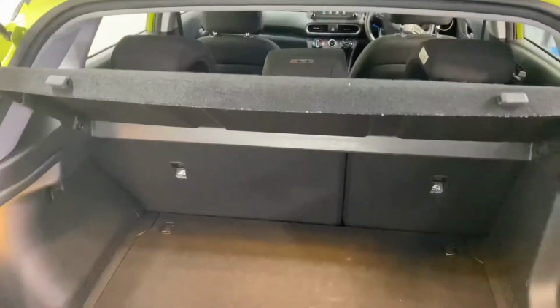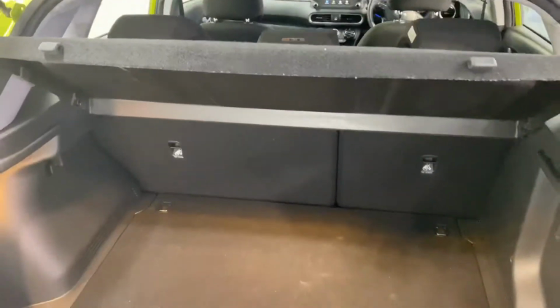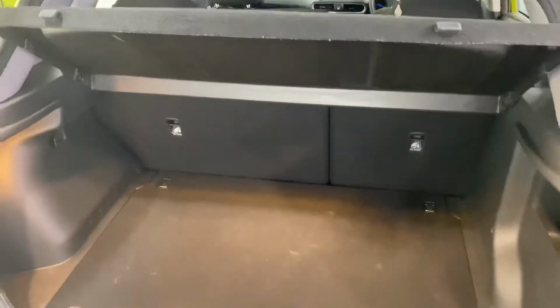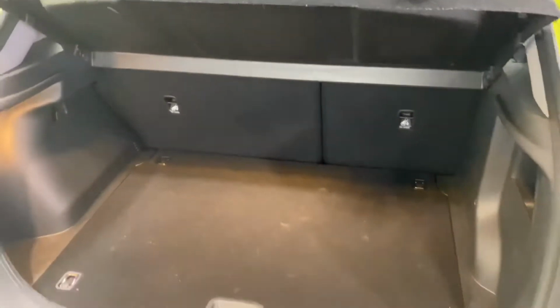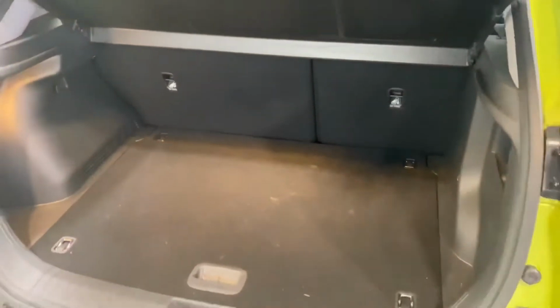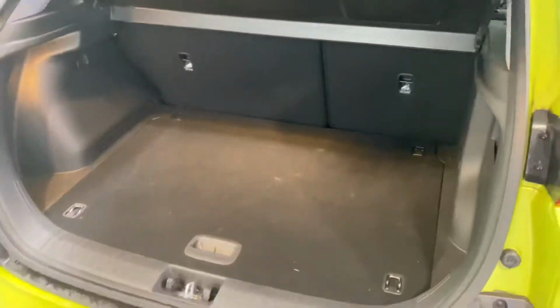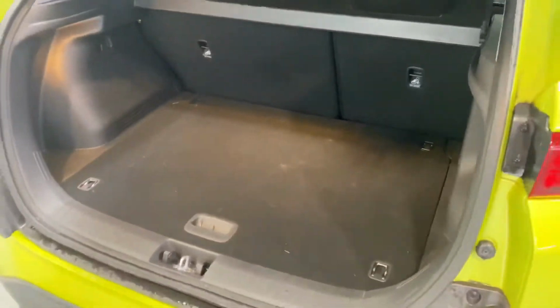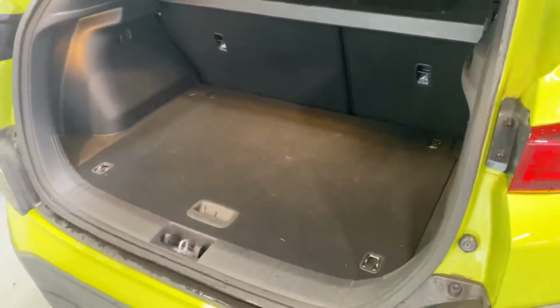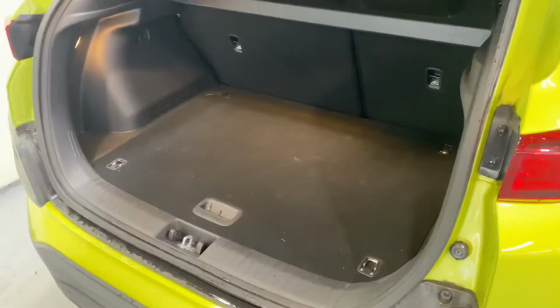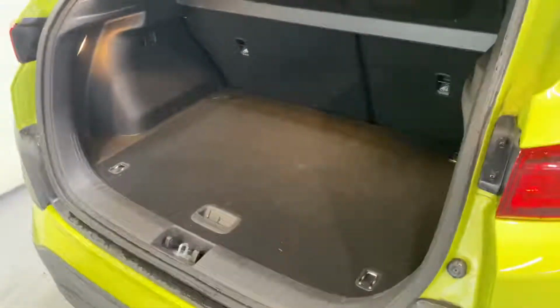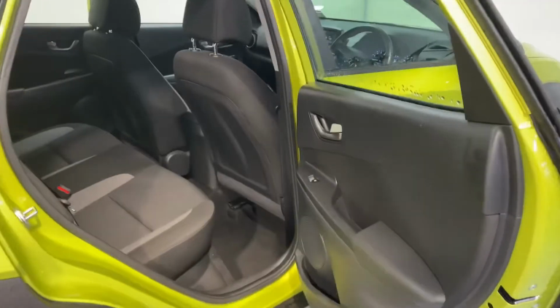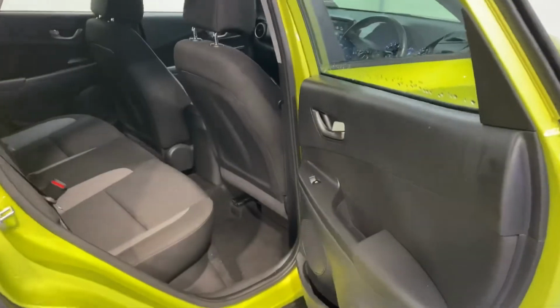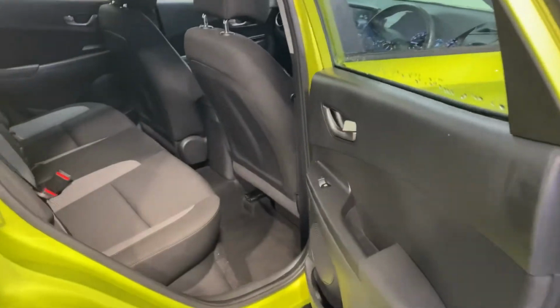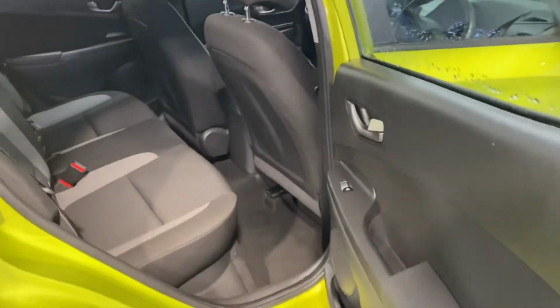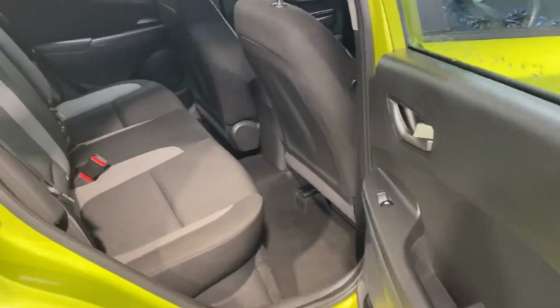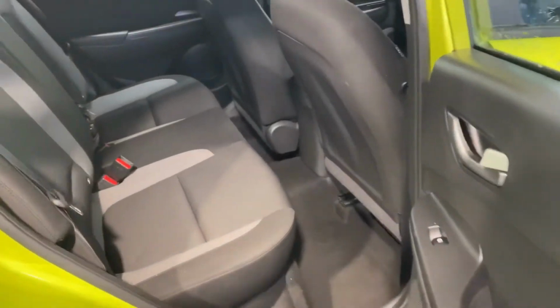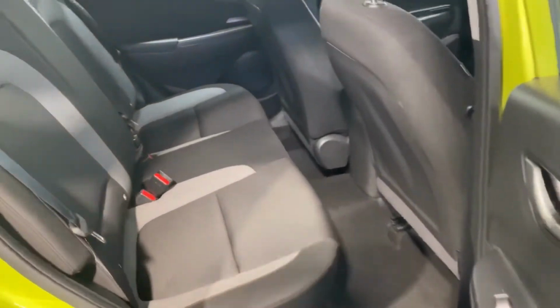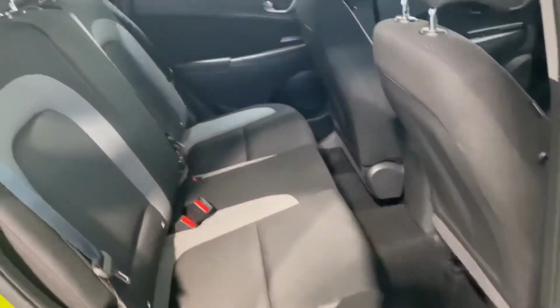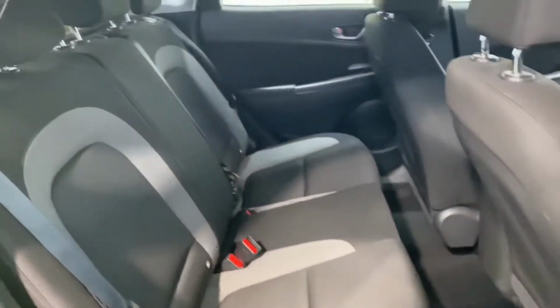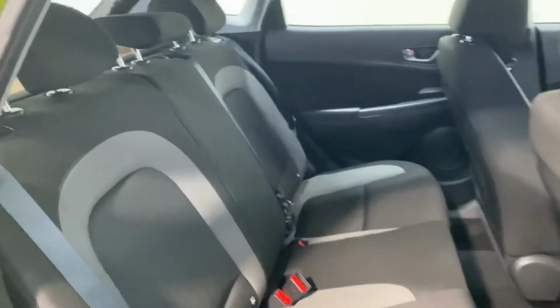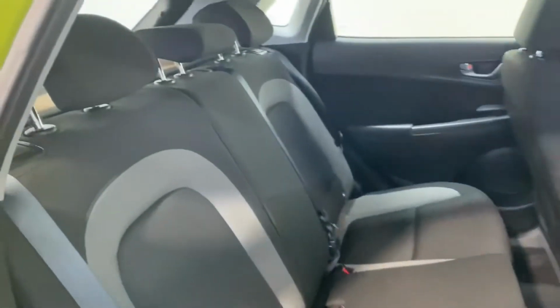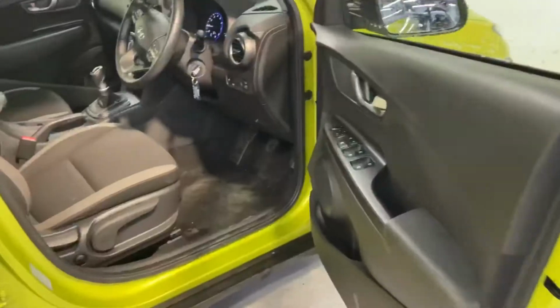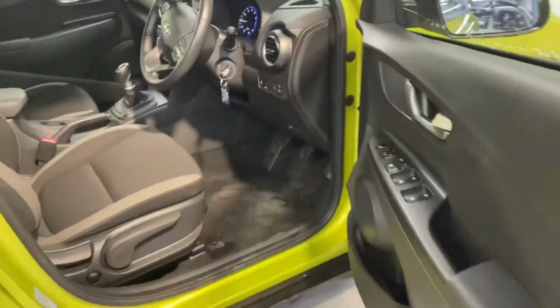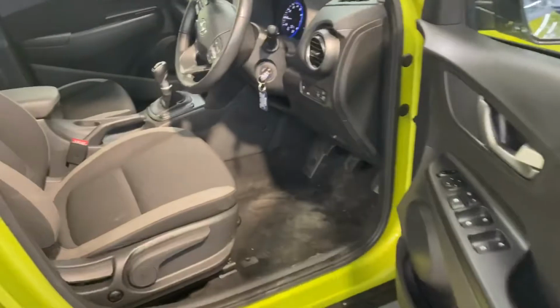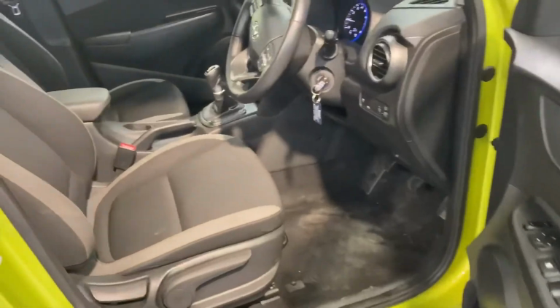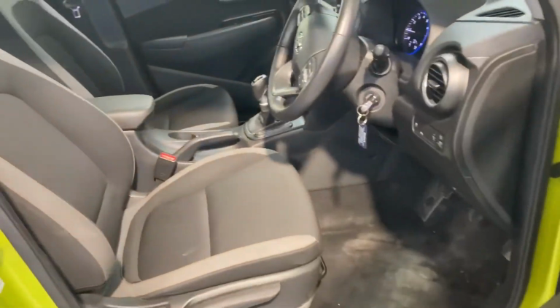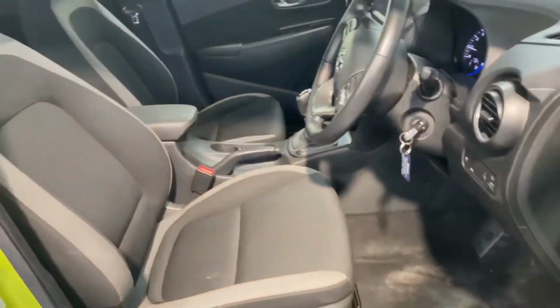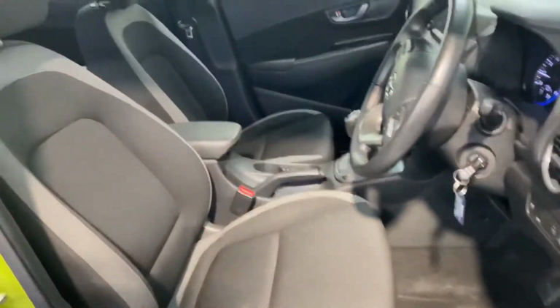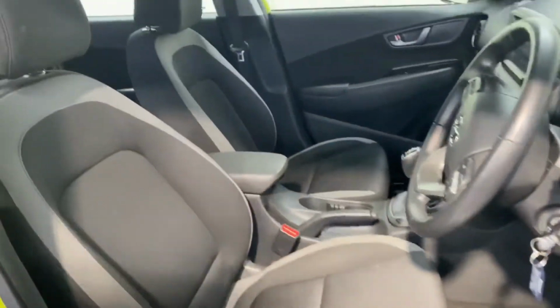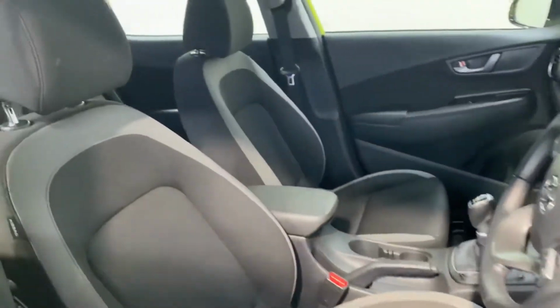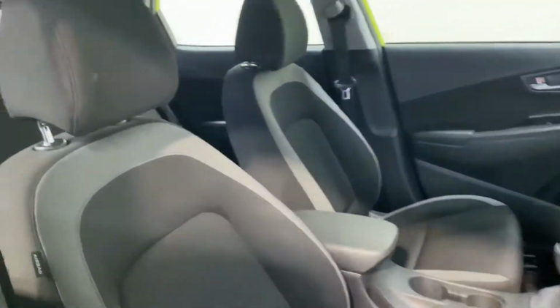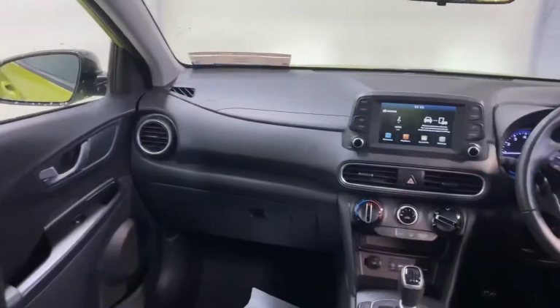You have a decent boot space in the back, and there's more storage area underneath. There are also two ISOFIX points in the back for your child seats. It has a very comfortable cloth interior in this car.